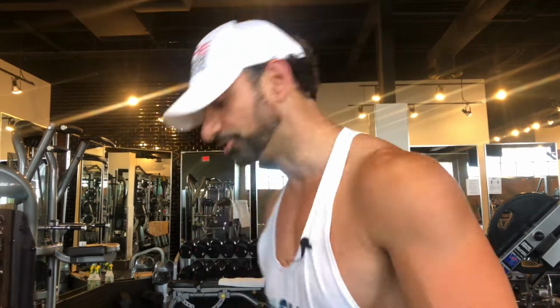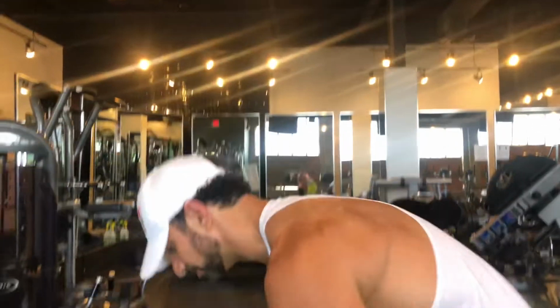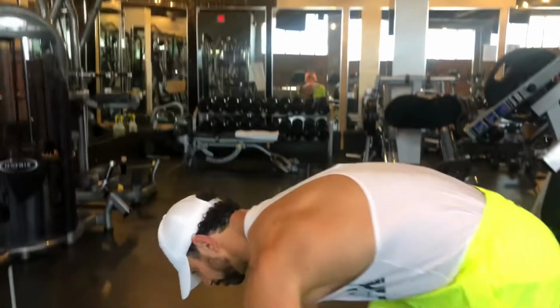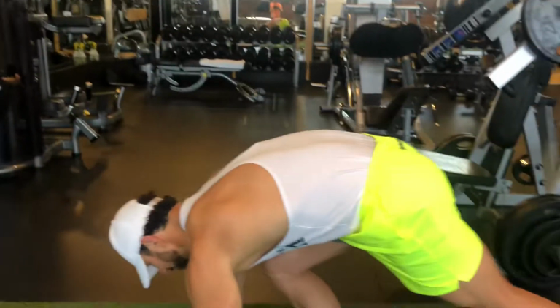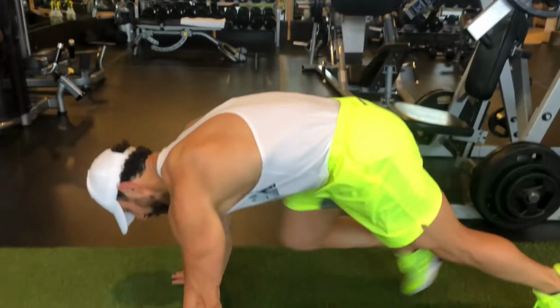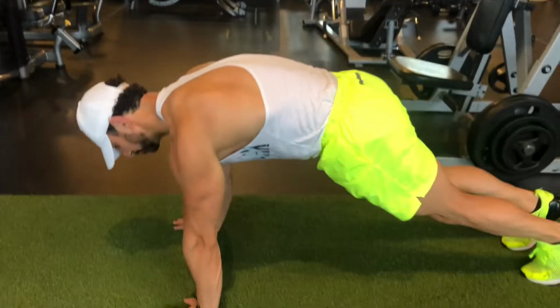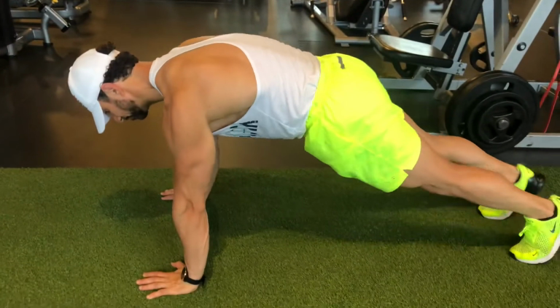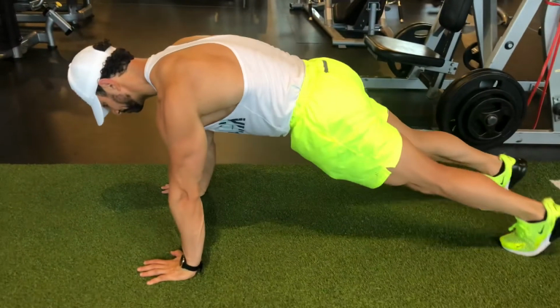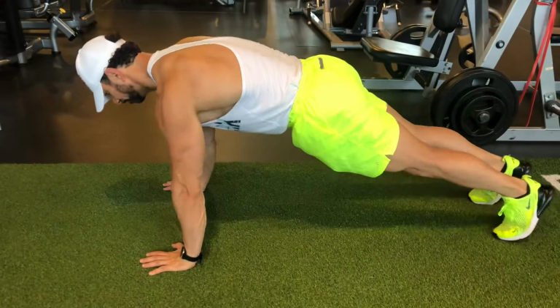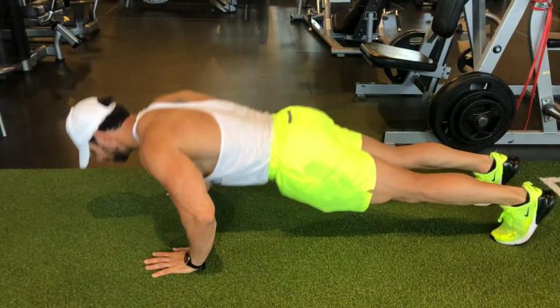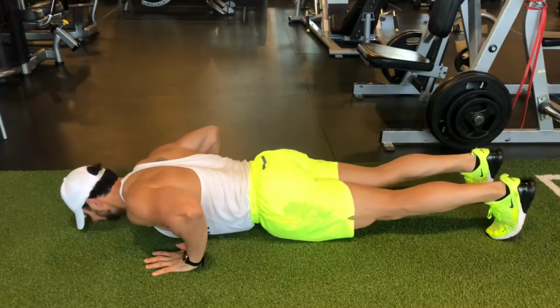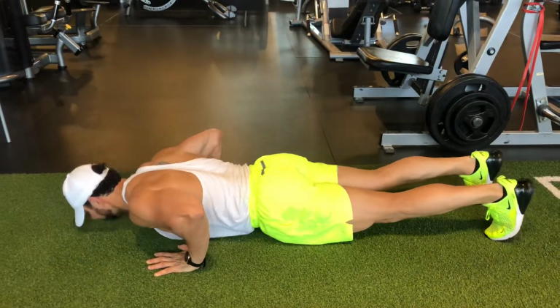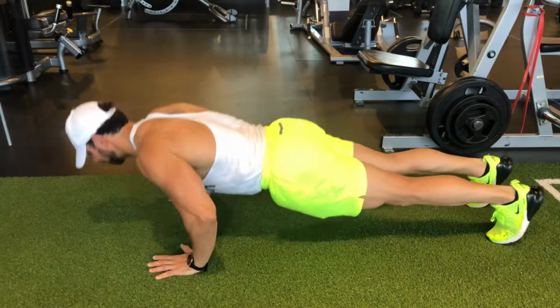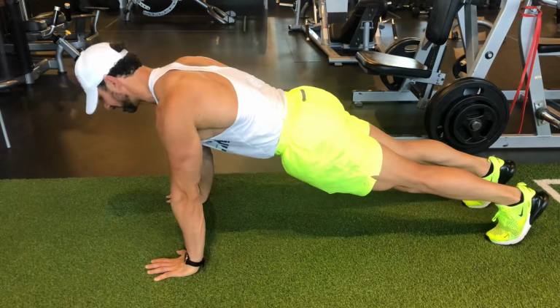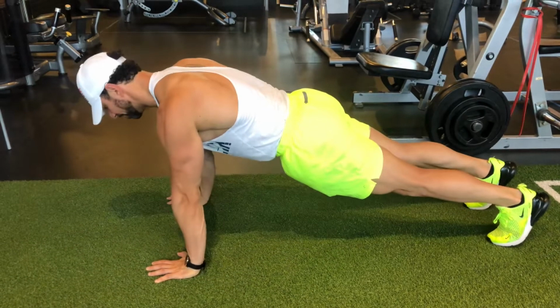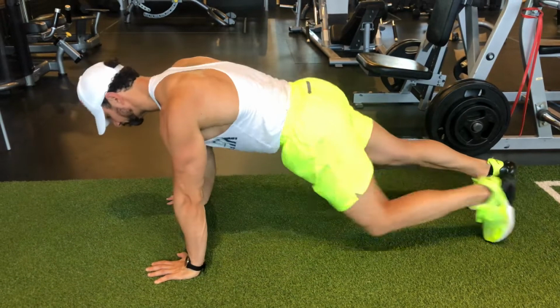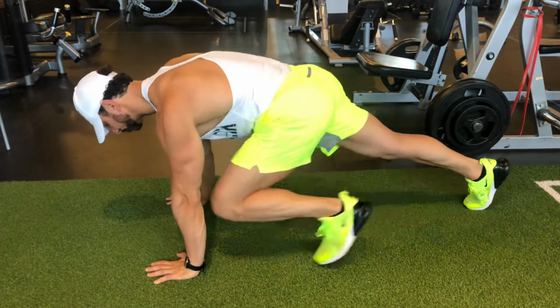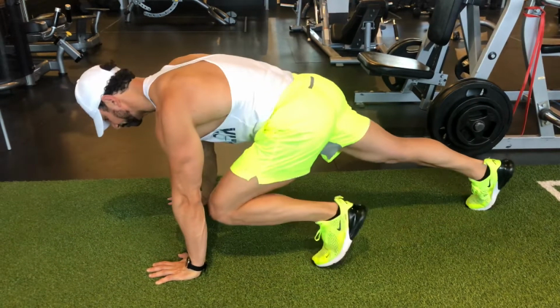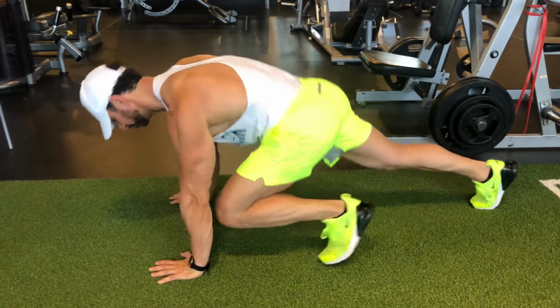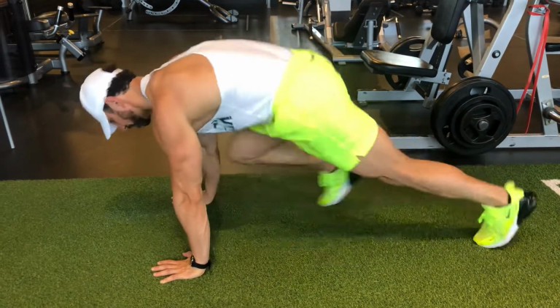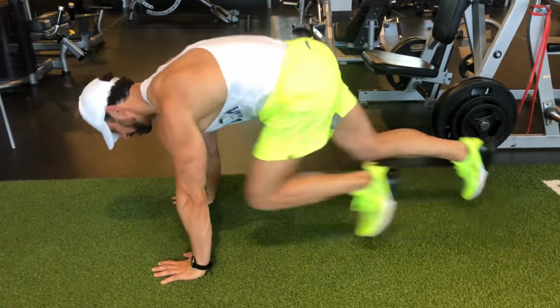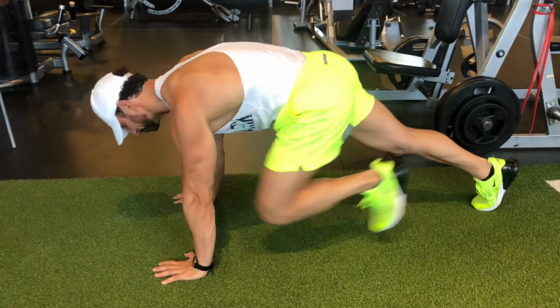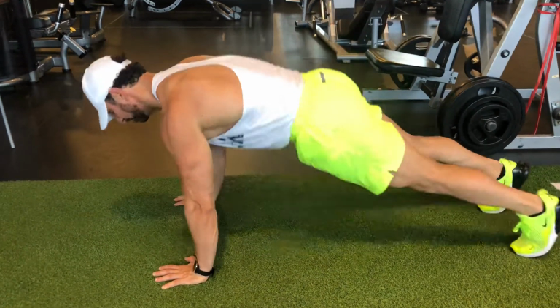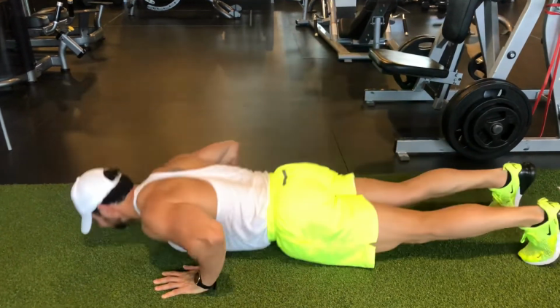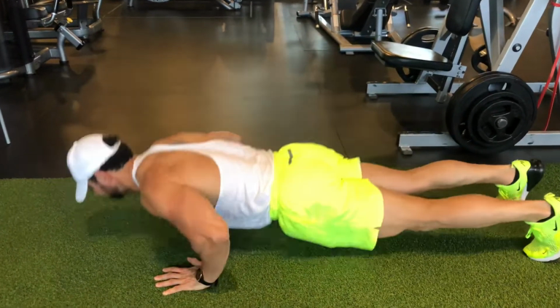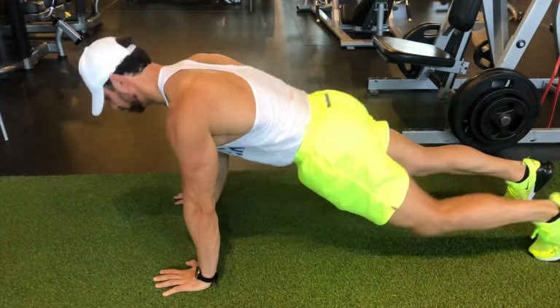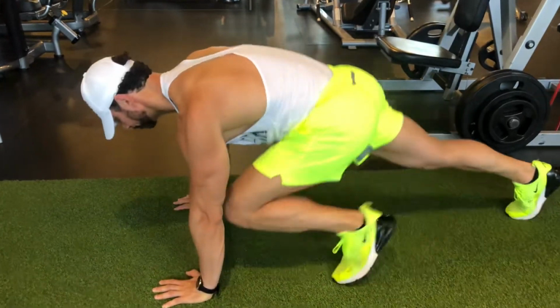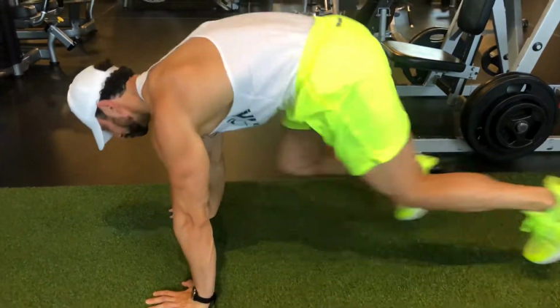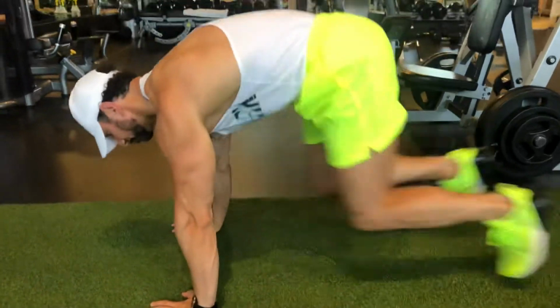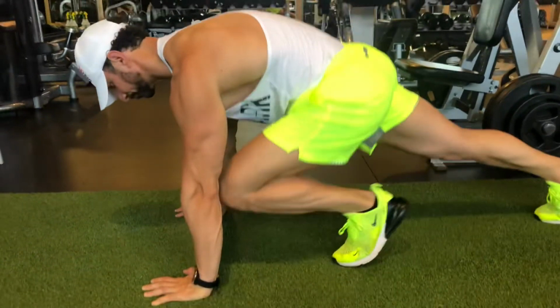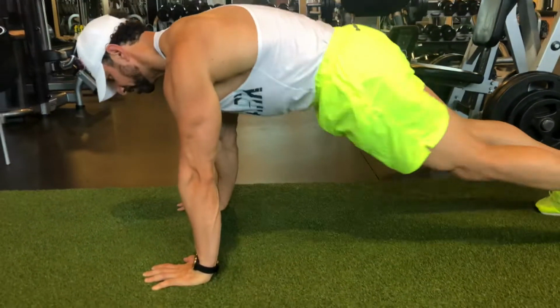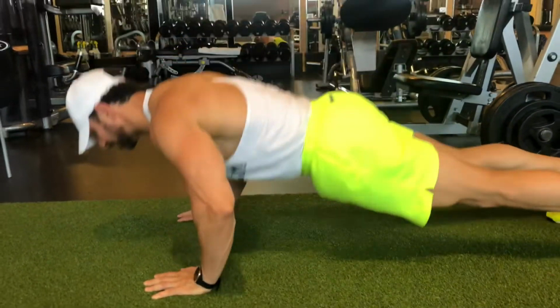To begin, you're going to come down into your regular push-up position. You're going to come down, touch the floor, come right back up and you're going to switch one foot forward. Hop, hop, back down. One, two, back down.